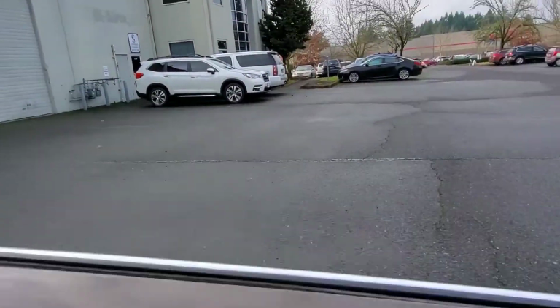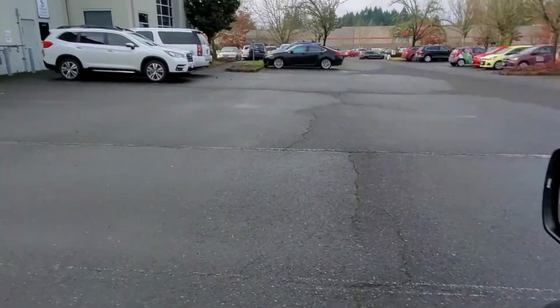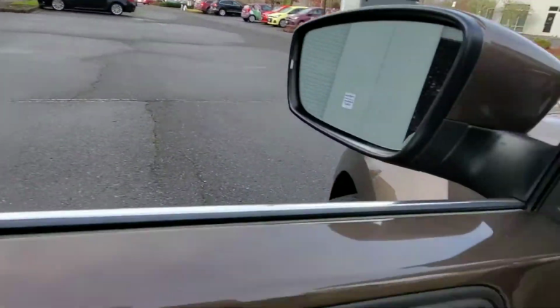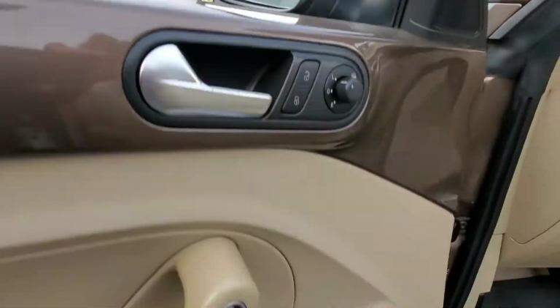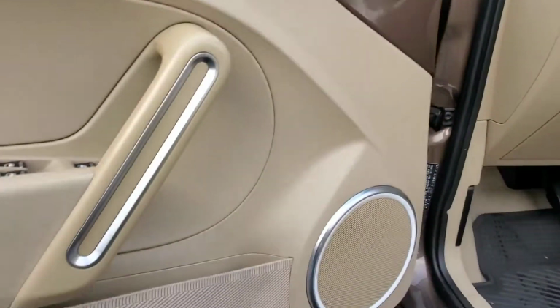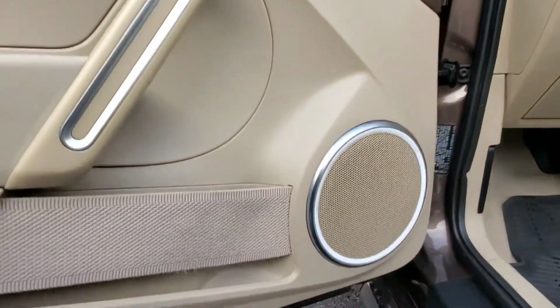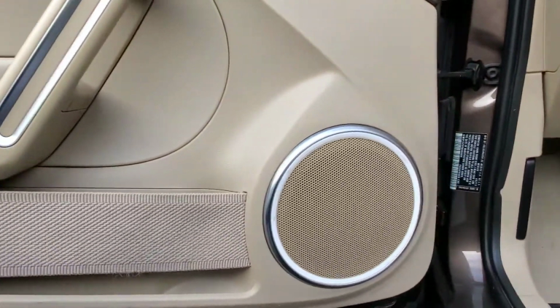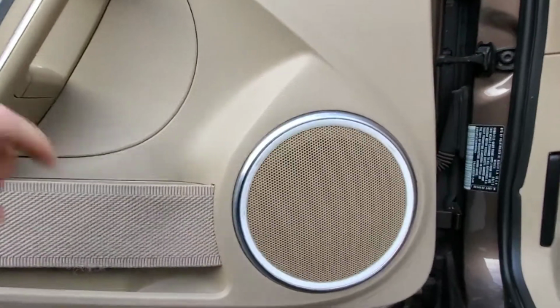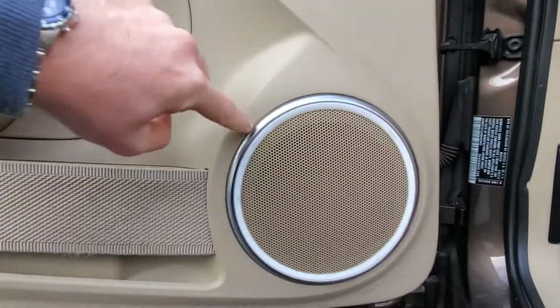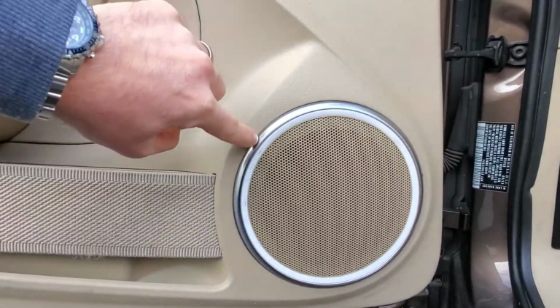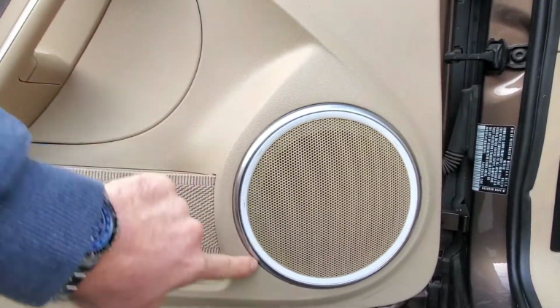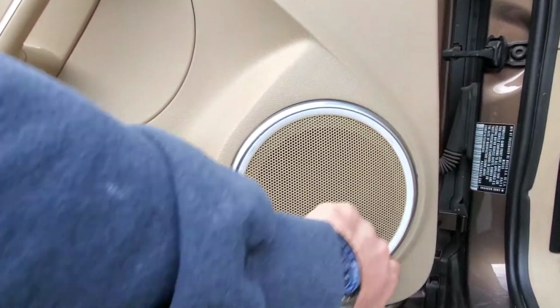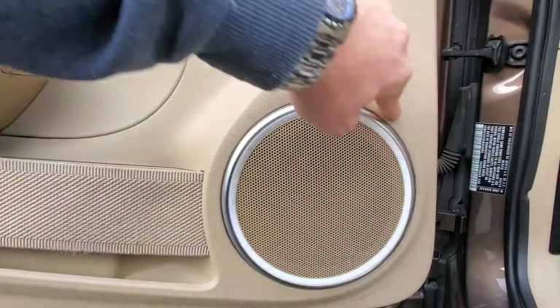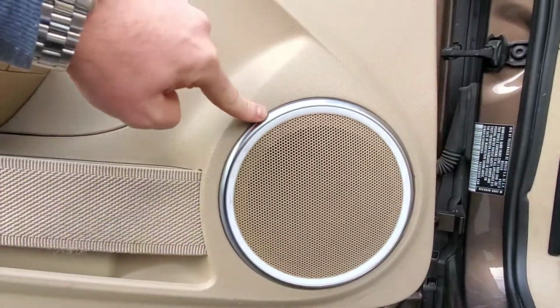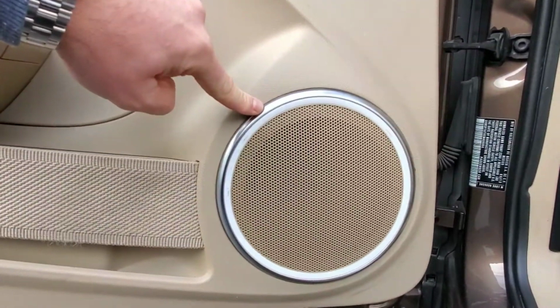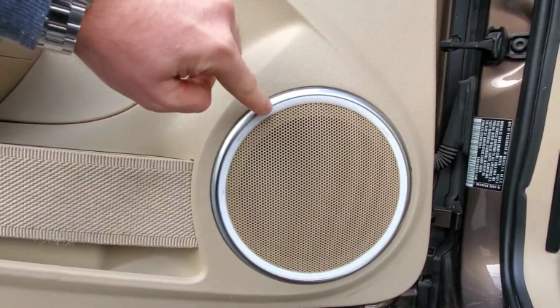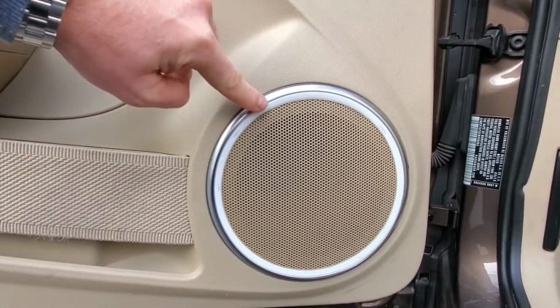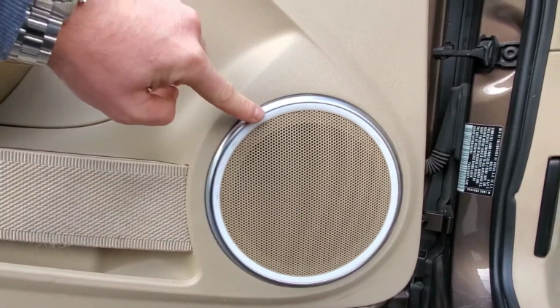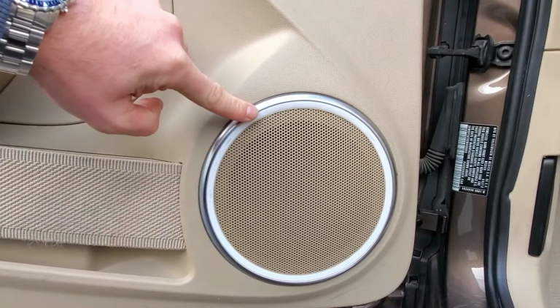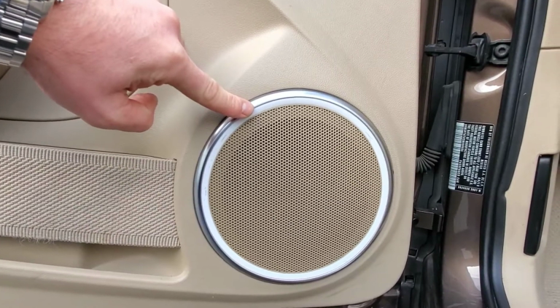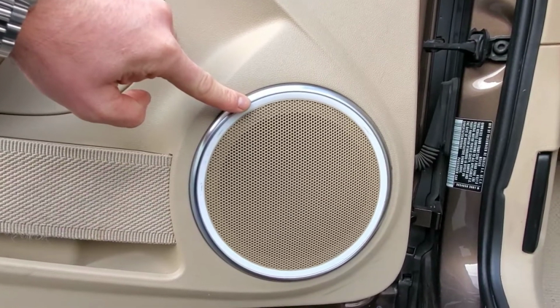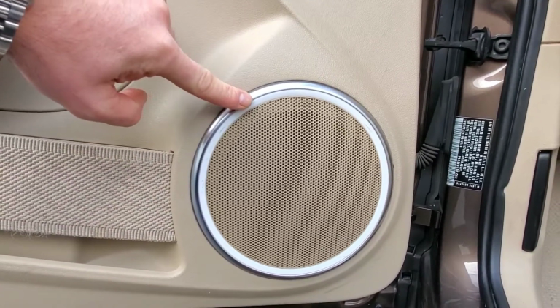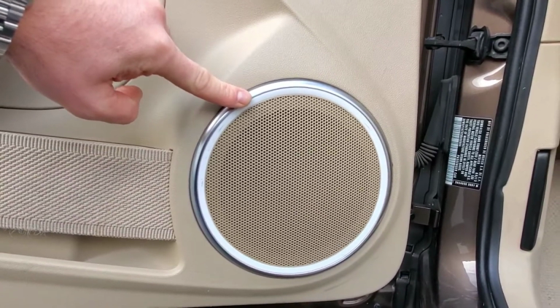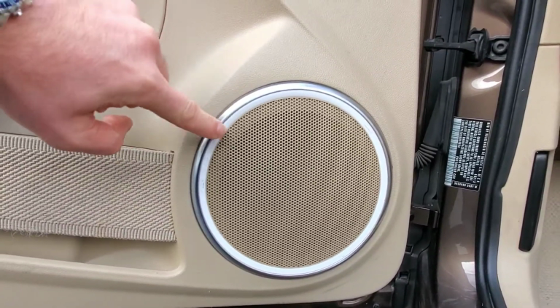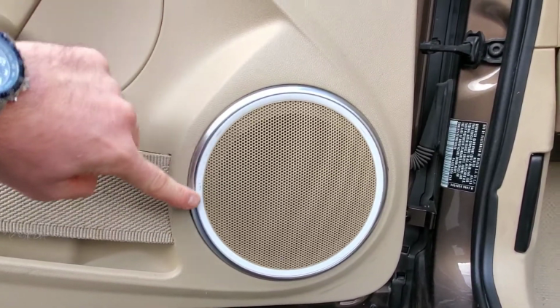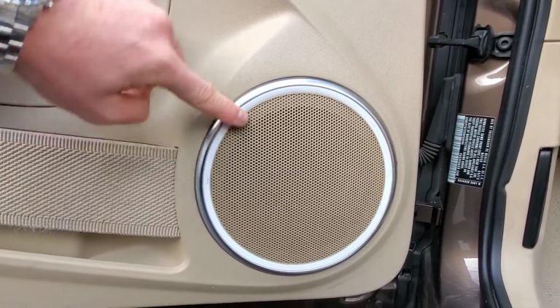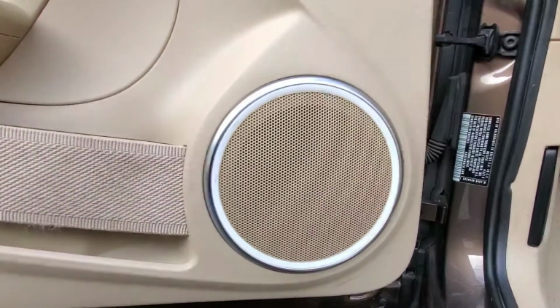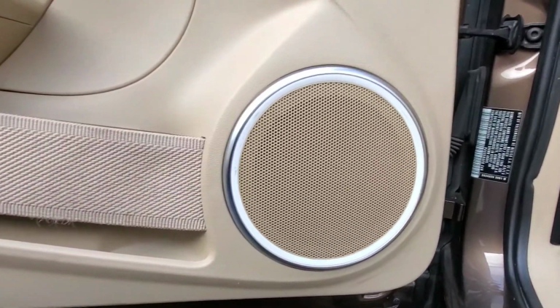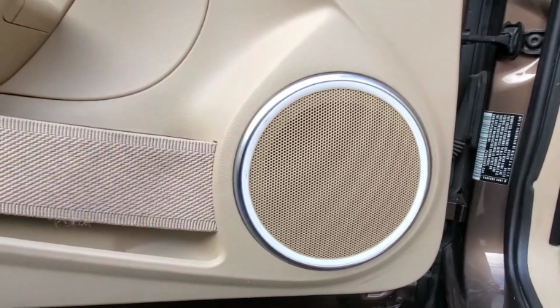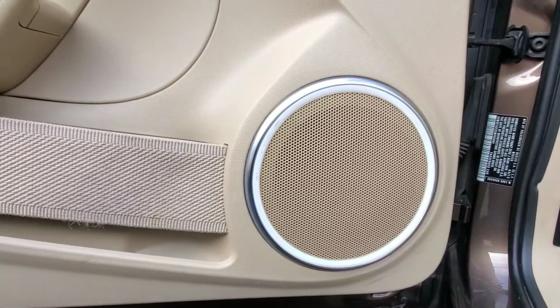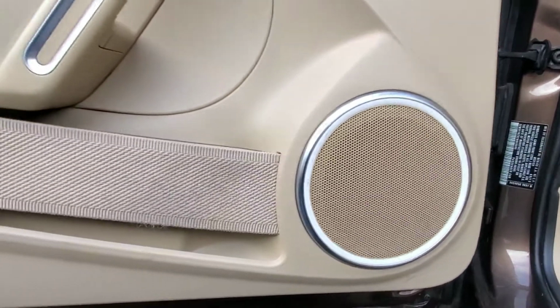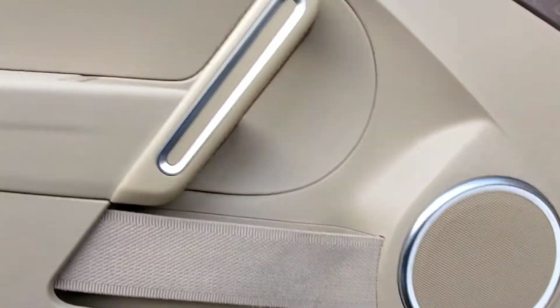Another cool feature is that the surrounding of the speakers actually illuminates in white, blue, or red. You can also turn it off. That ambient lighting is a nice touch.